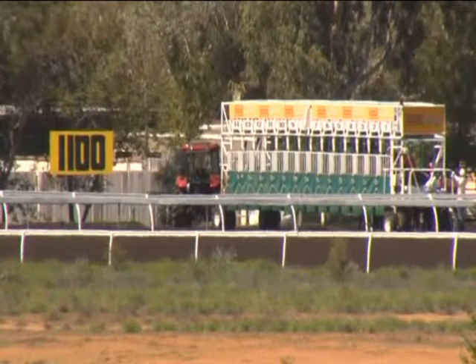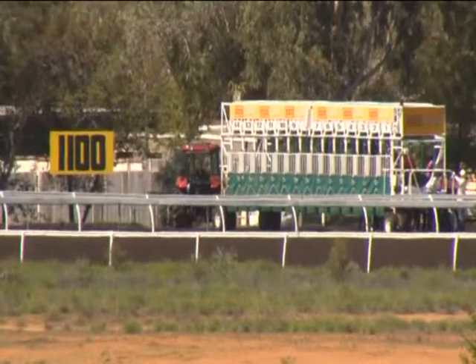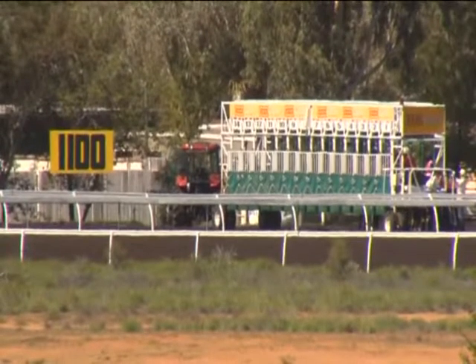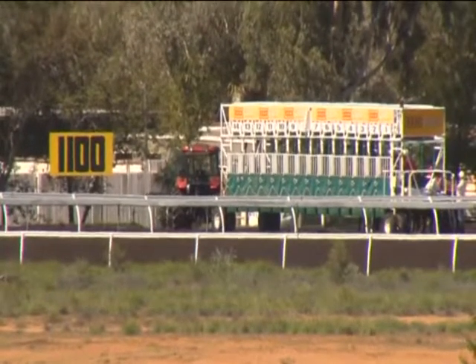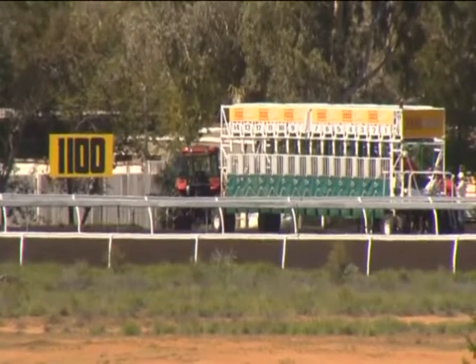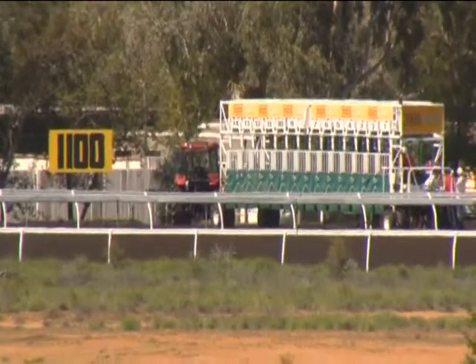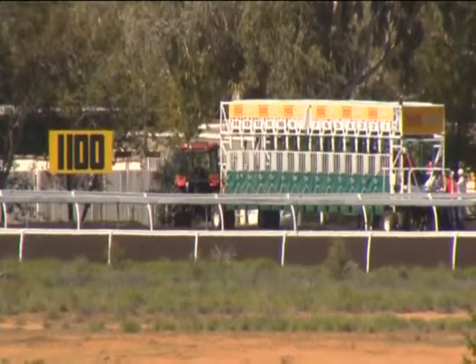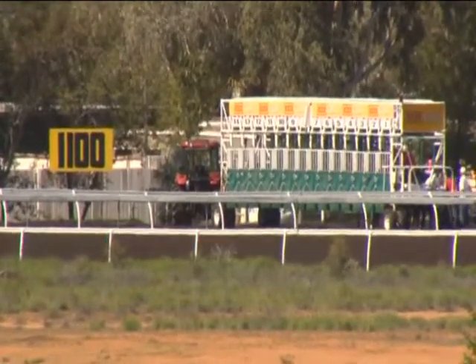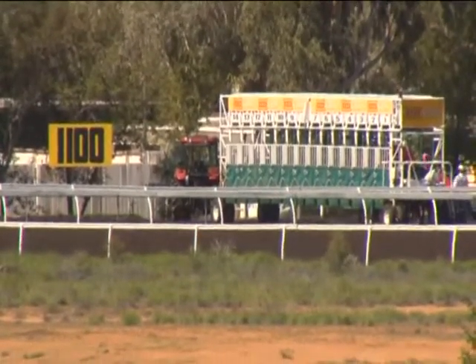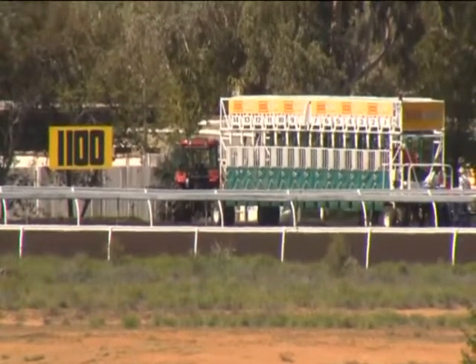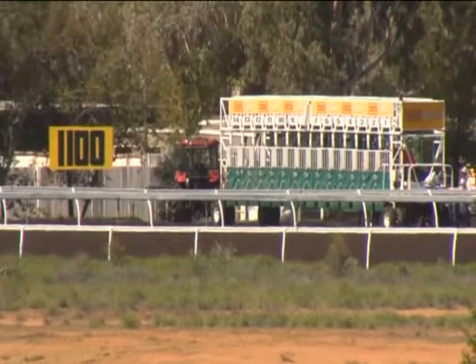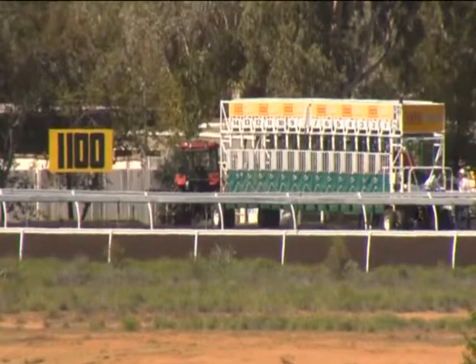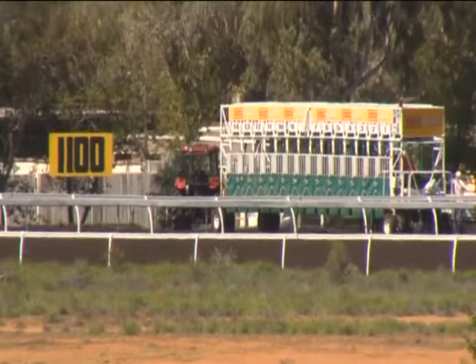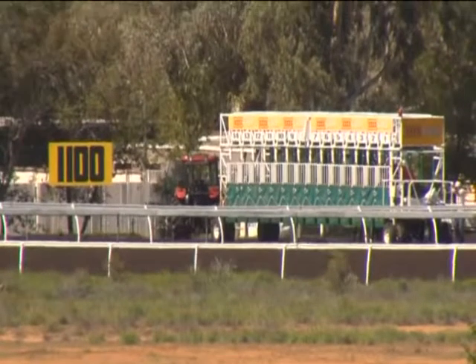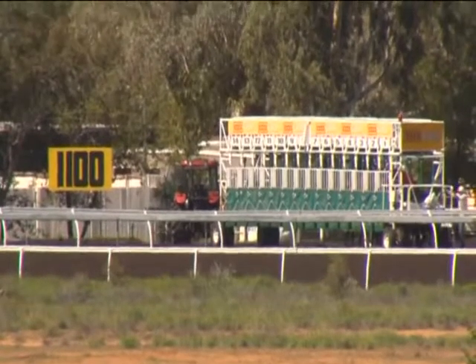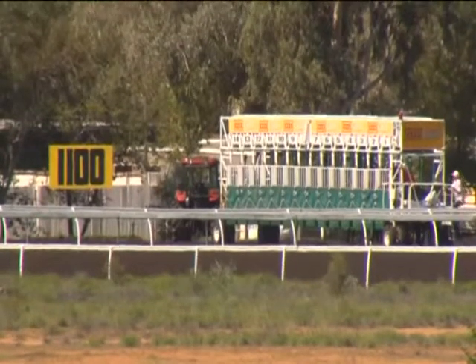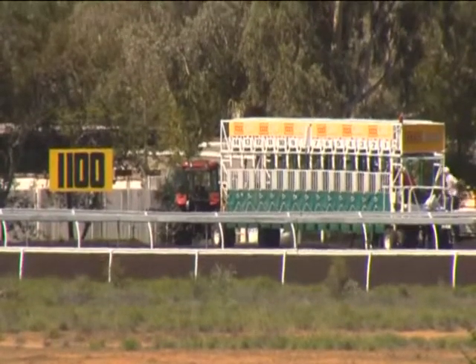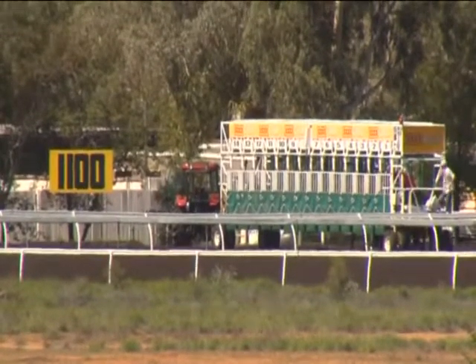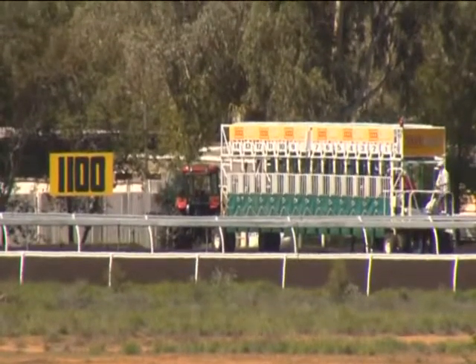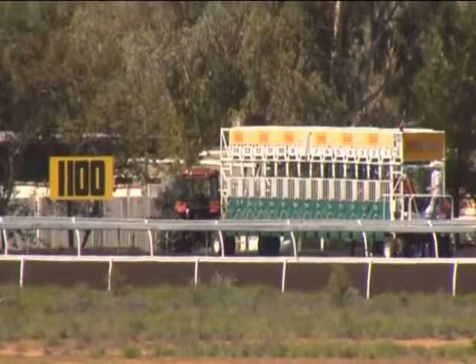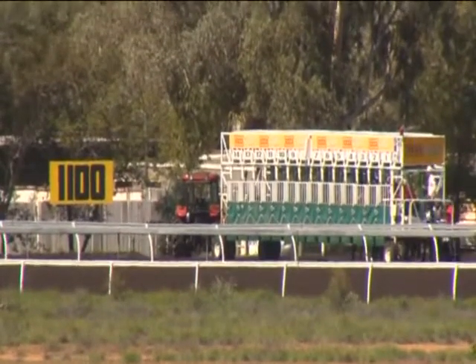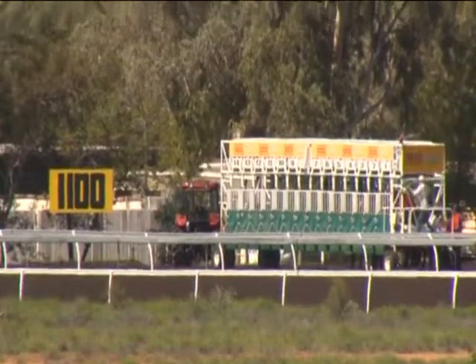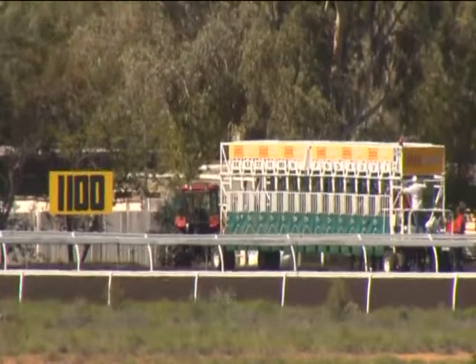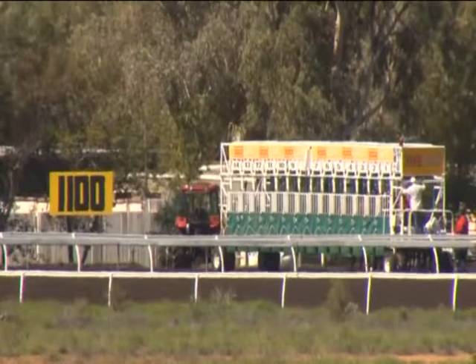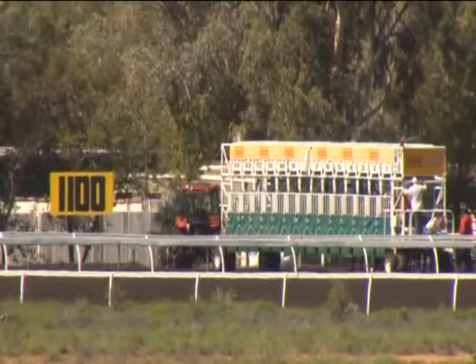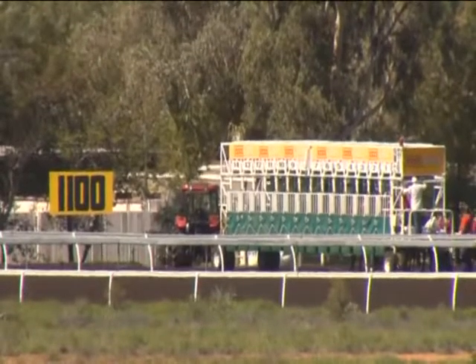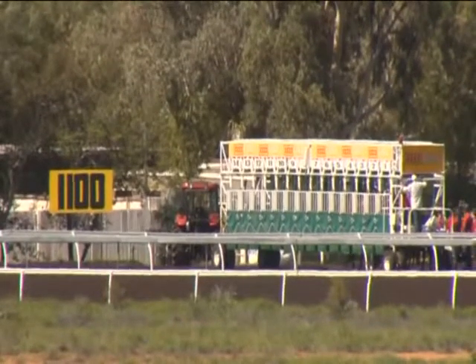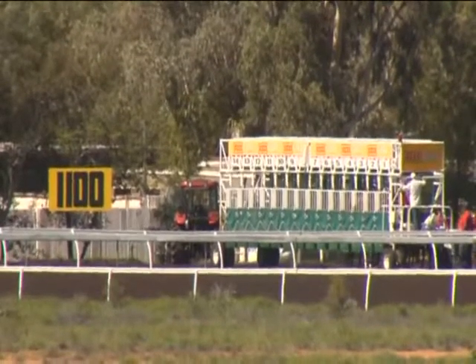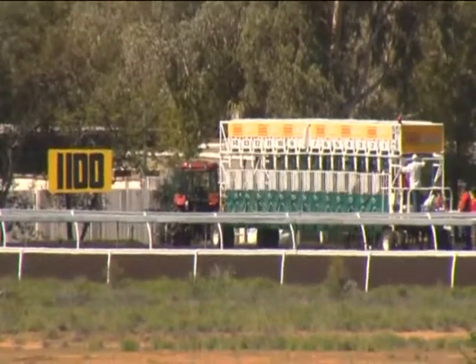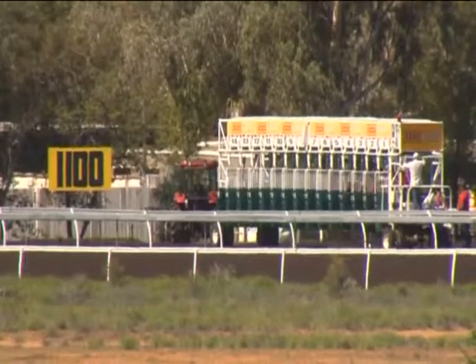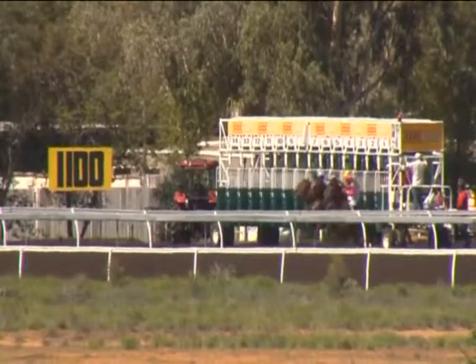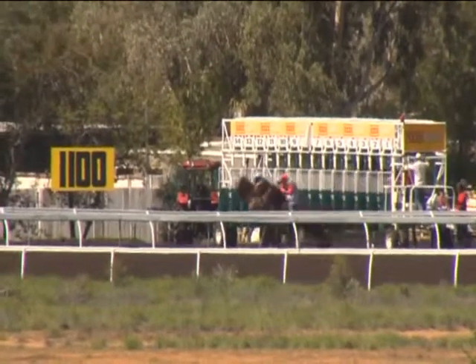It's all about Alice. Set race two, Yellow Gillen two-year-old plate. Race two, Alice Springs. Starter's holding them. Lights on. Away and racing.